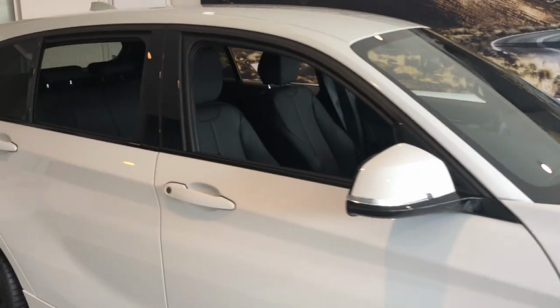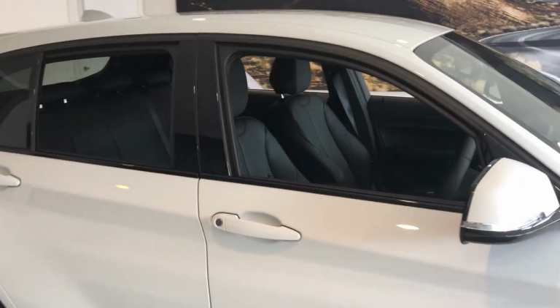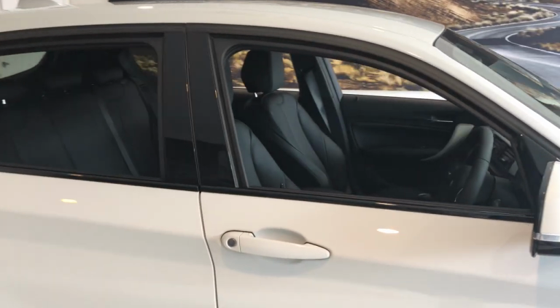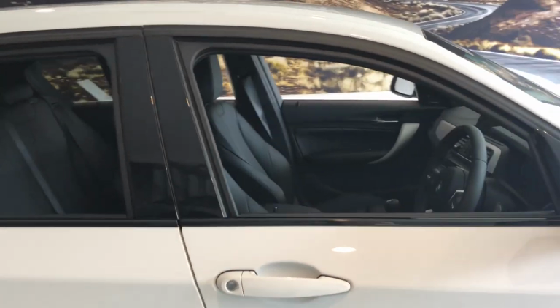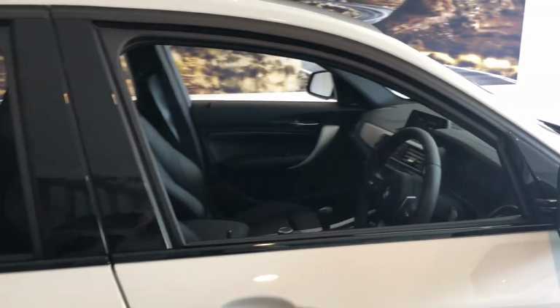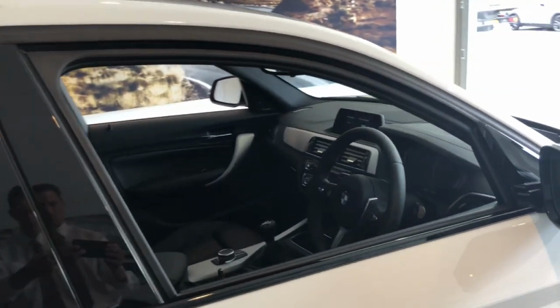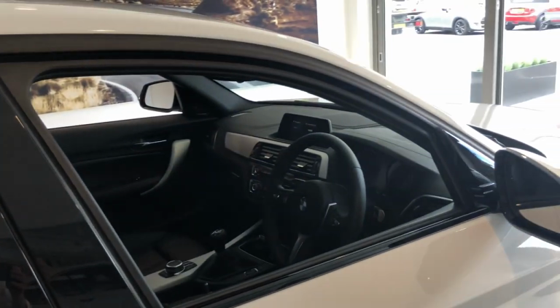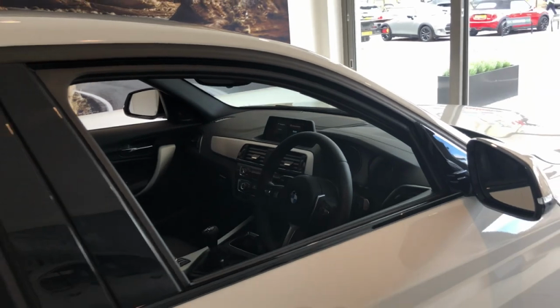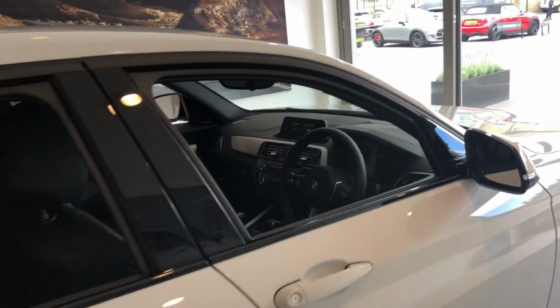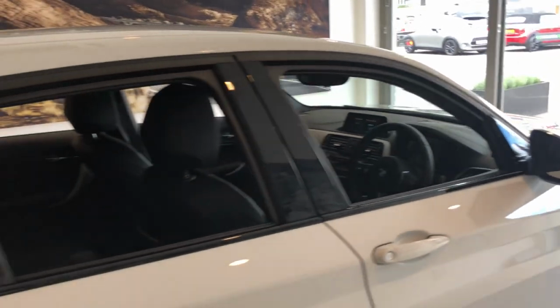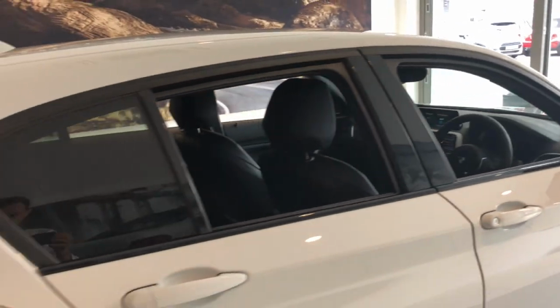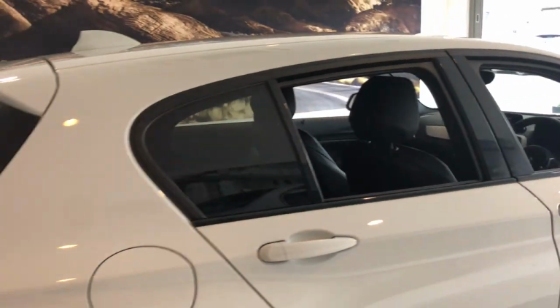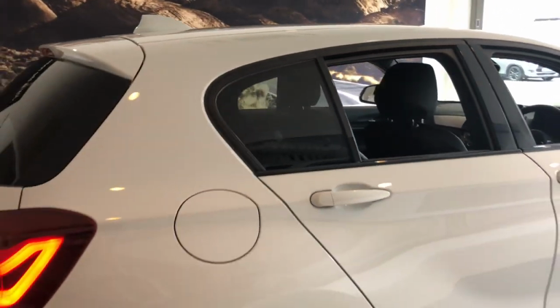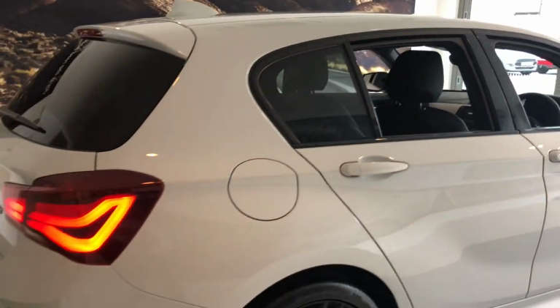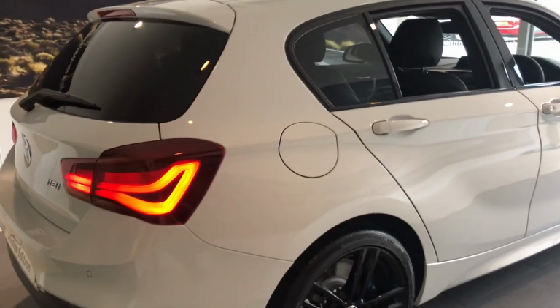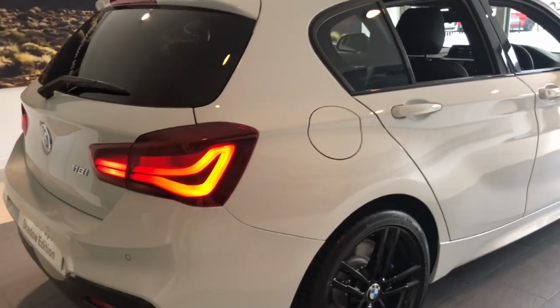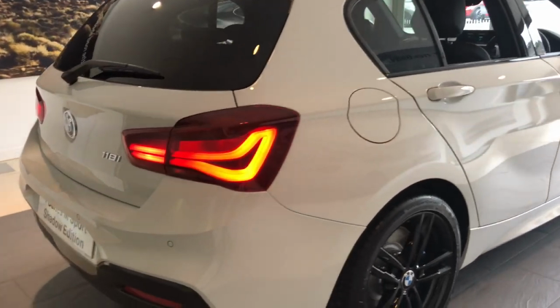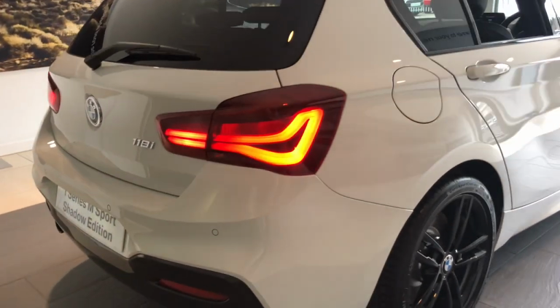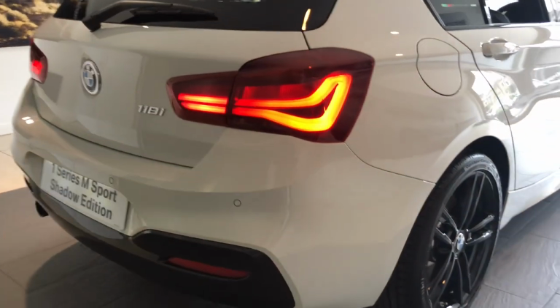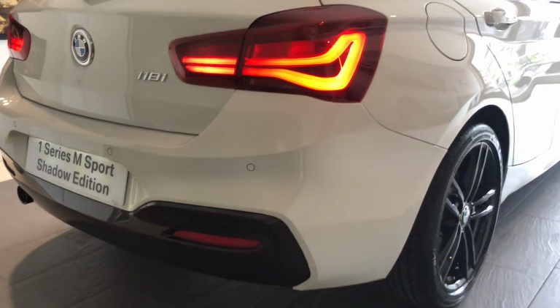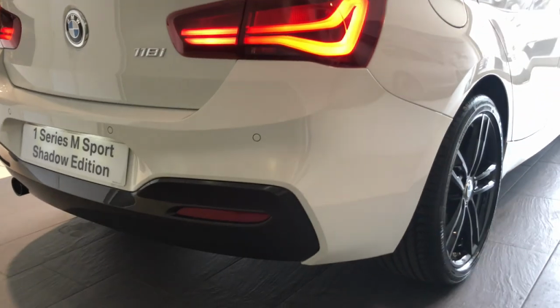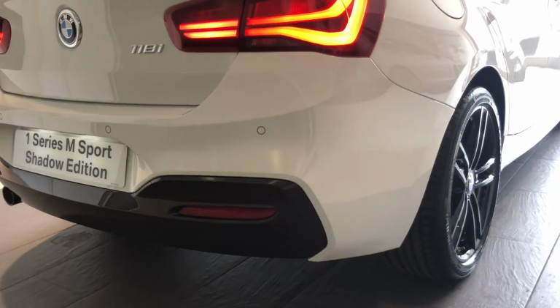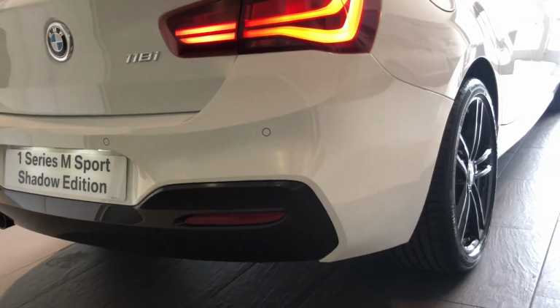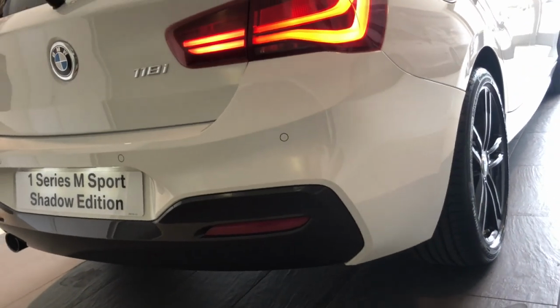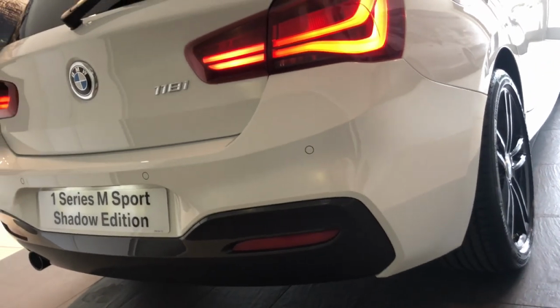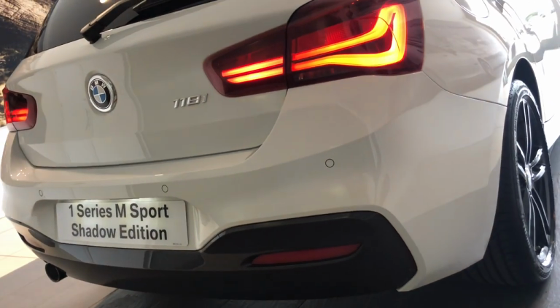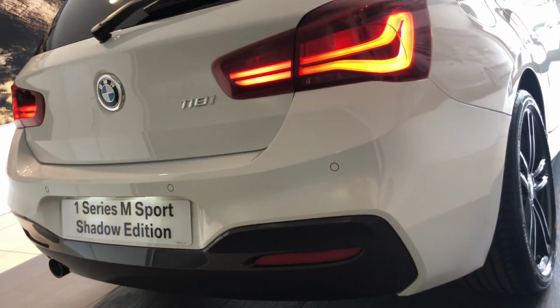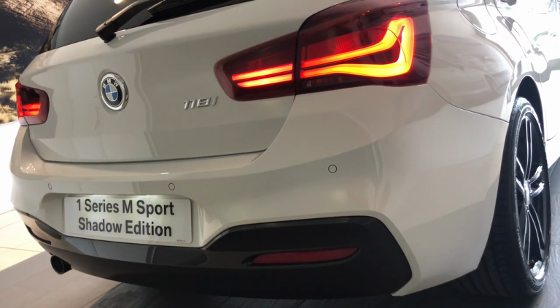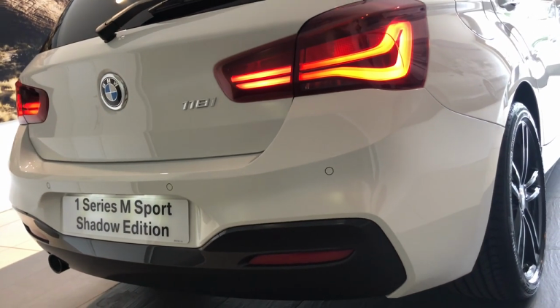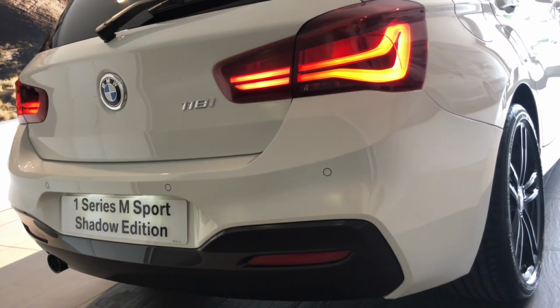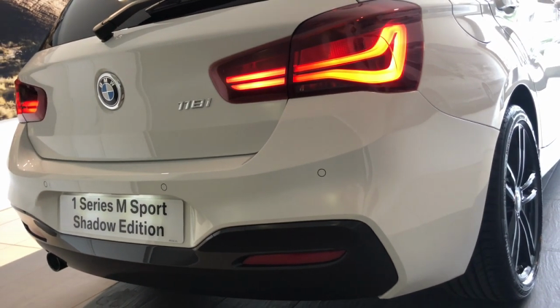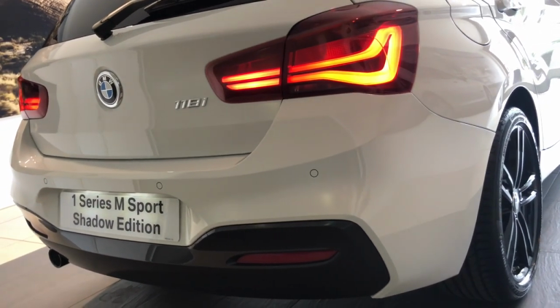Also featured are the M Sport braking system with blue calipers, sun protection glass, rear park distance control, dark chrome exhaust finisher, and darkened rear light clusters with LED light bars.